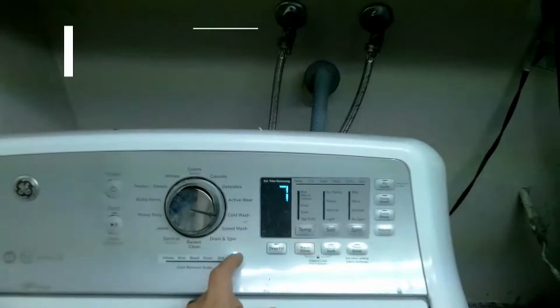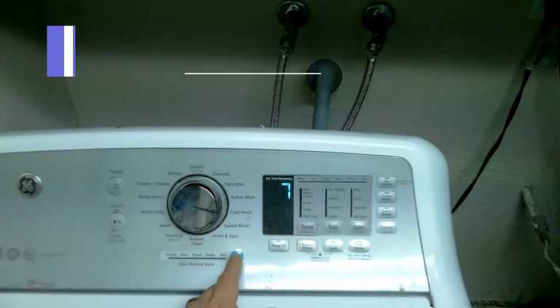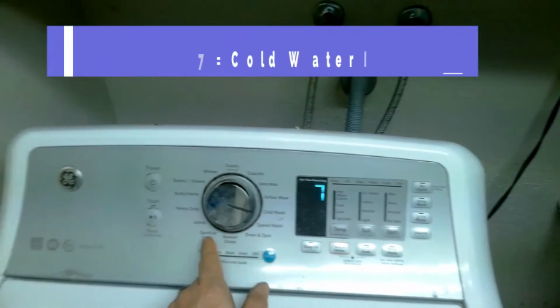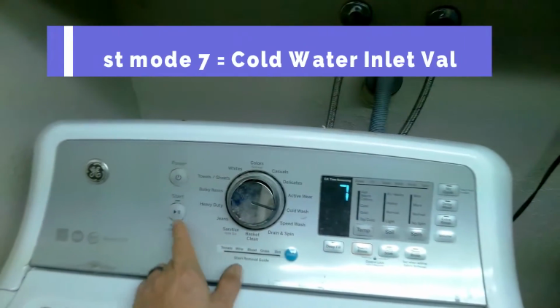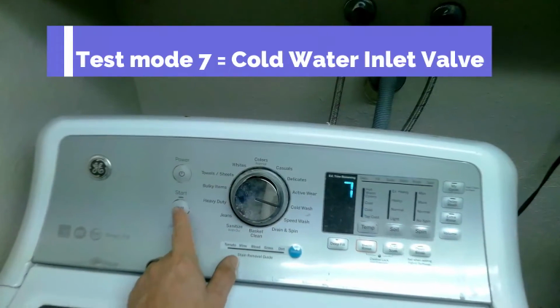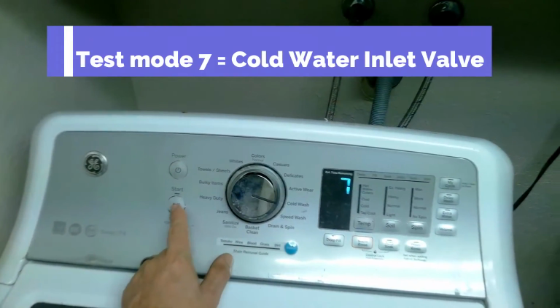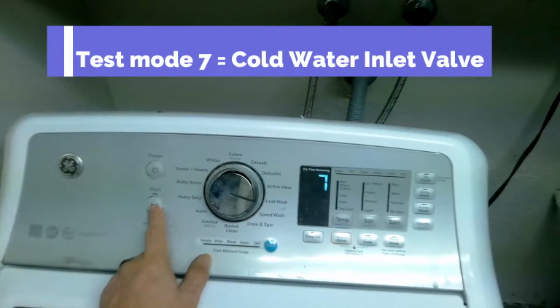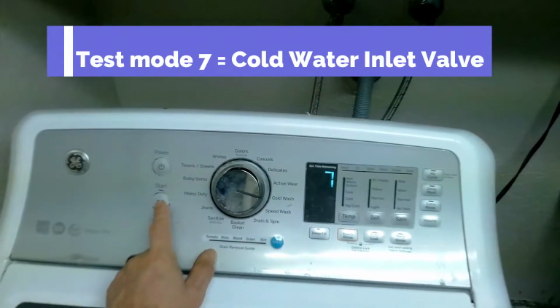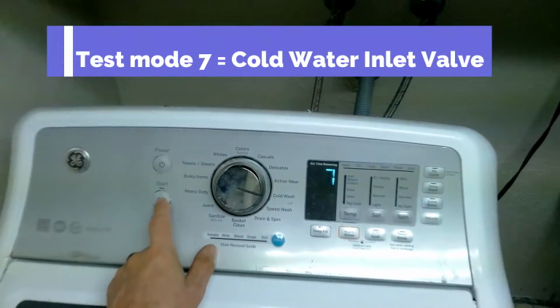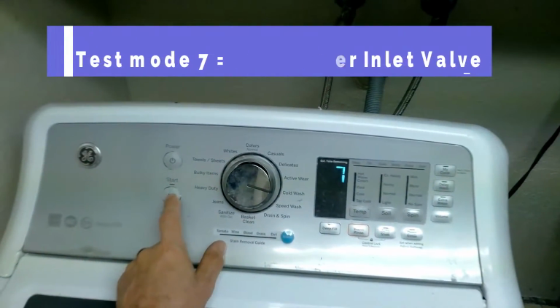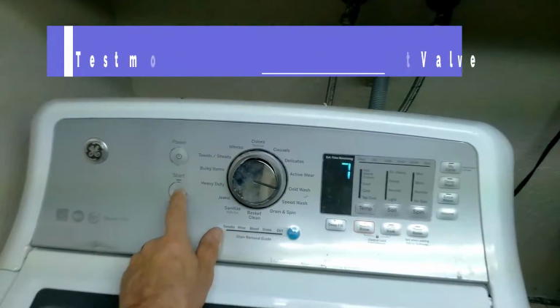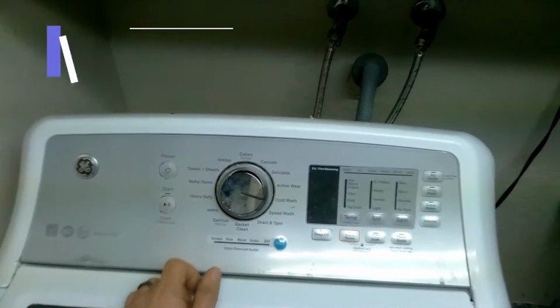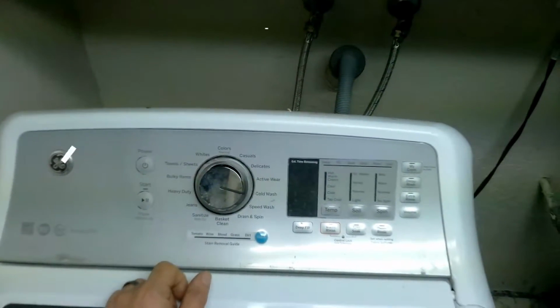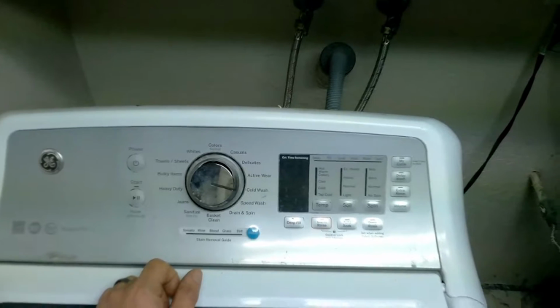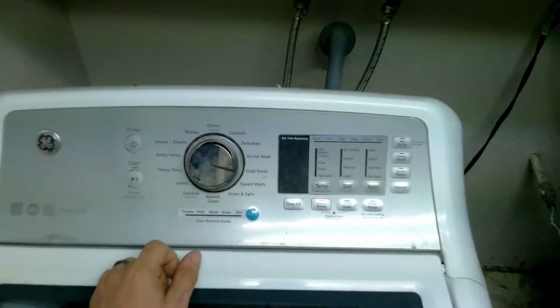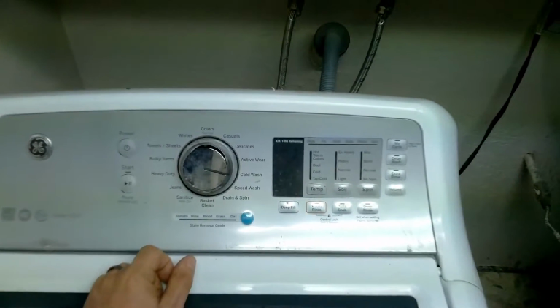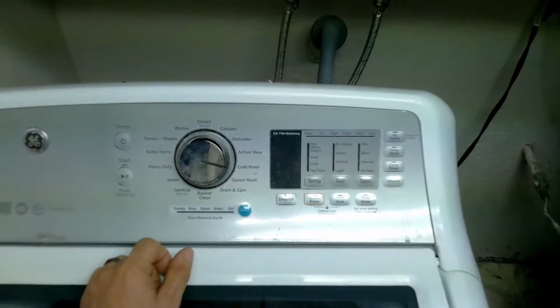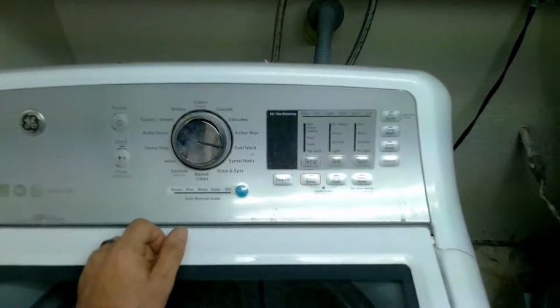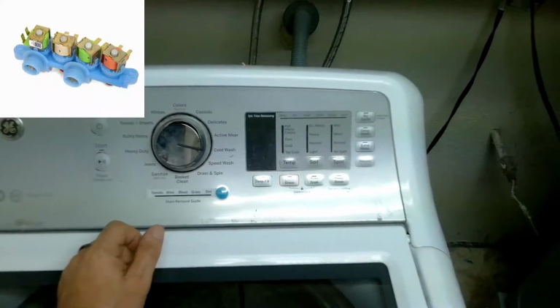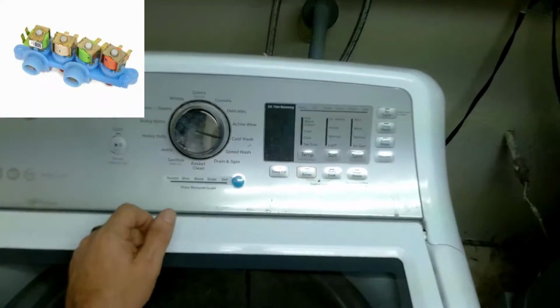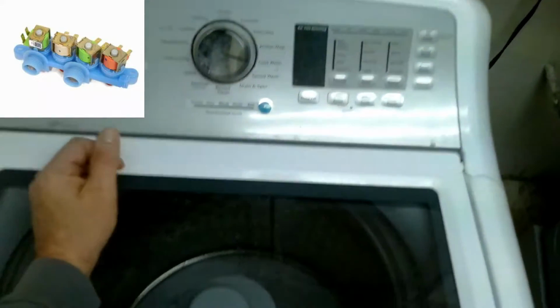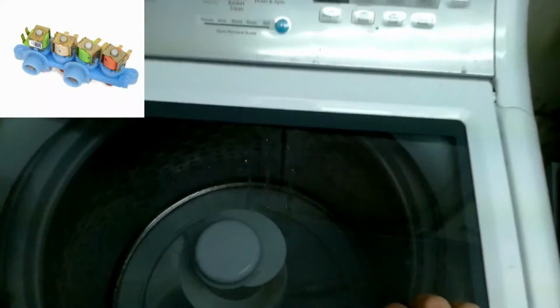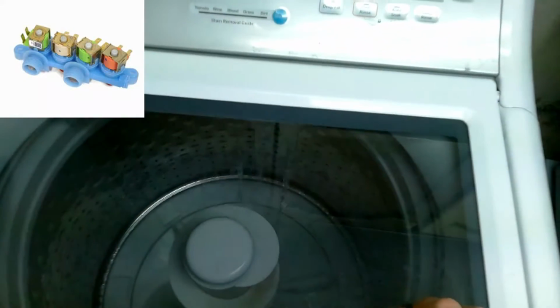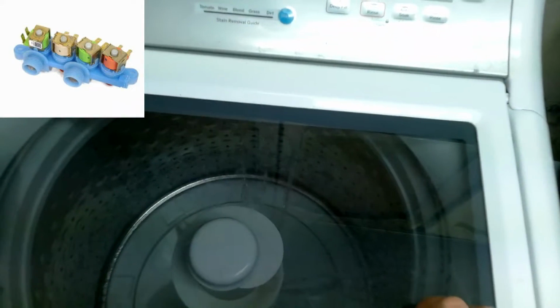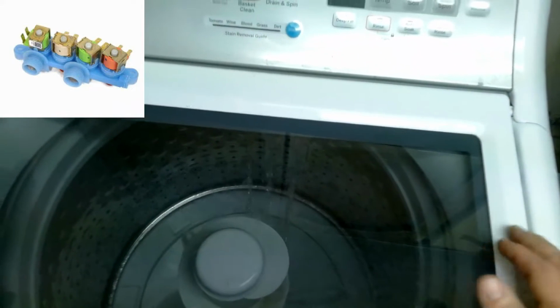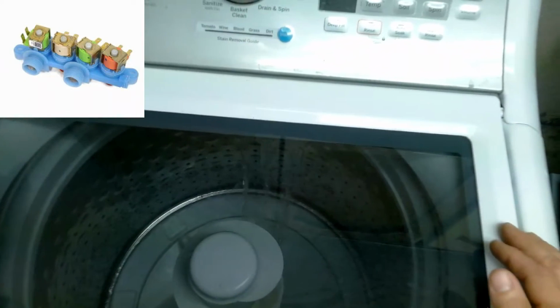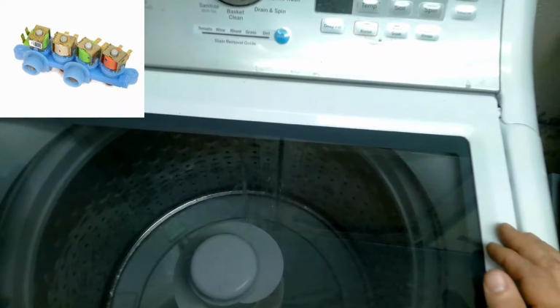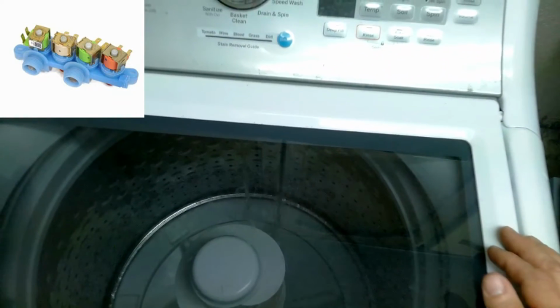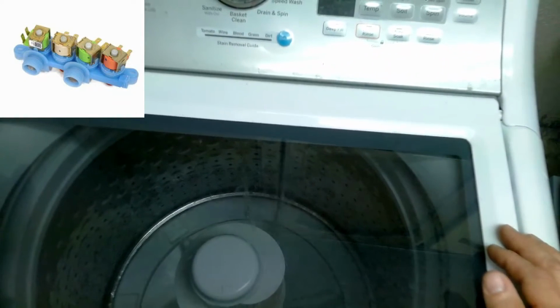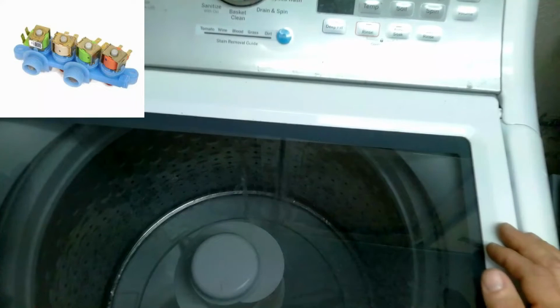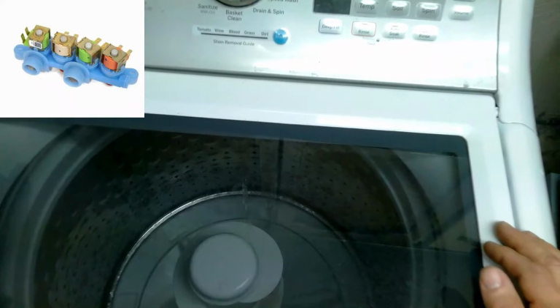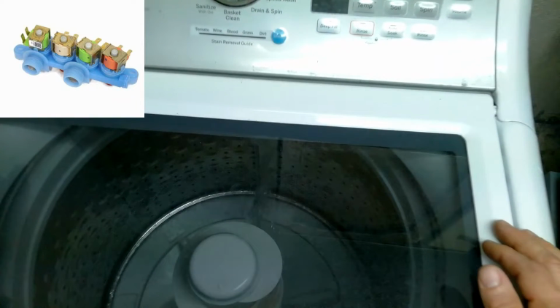Test mode seven is the cold water inlet valve test. It's all the same valve, so if one valve goes out, you have to replace the whole assembly. I will leave a link in the description below.